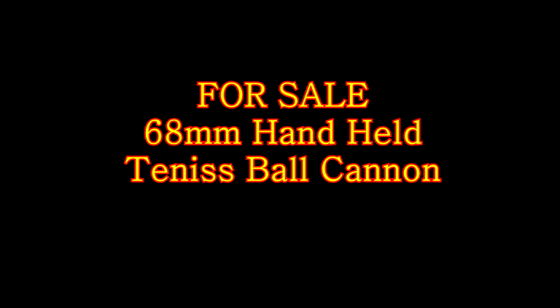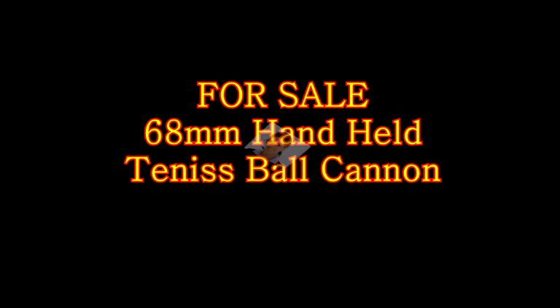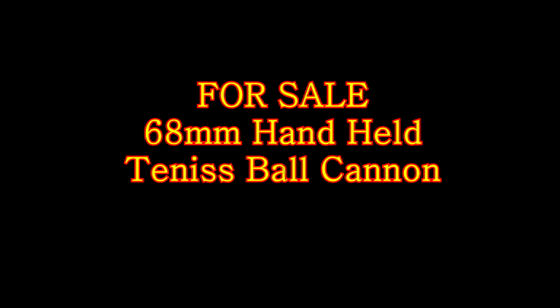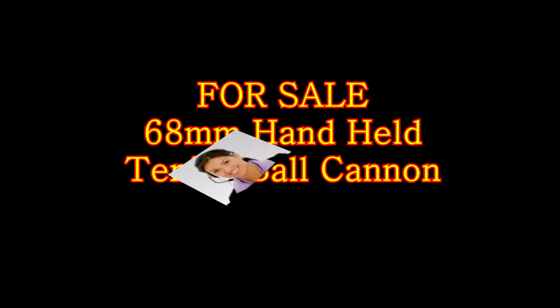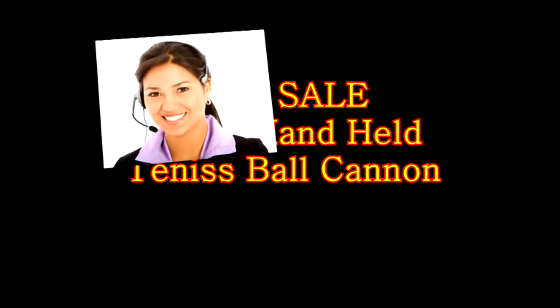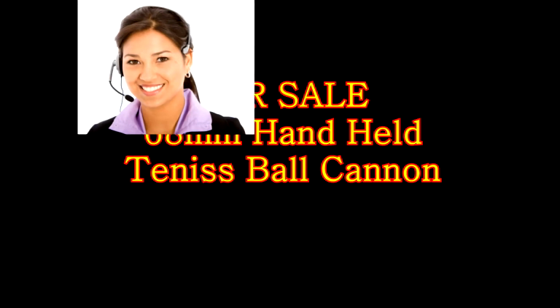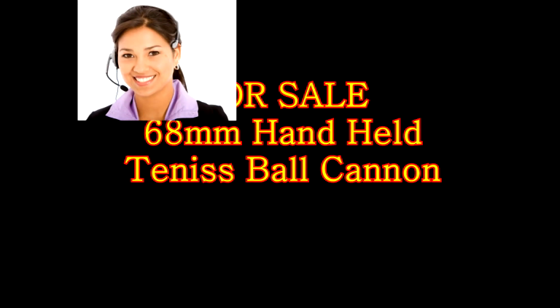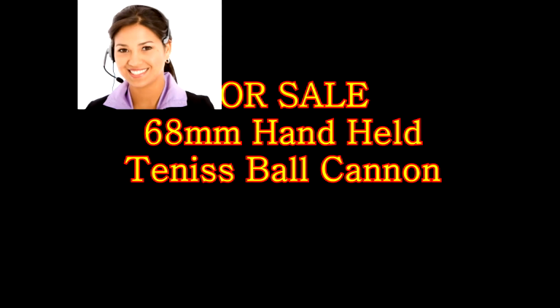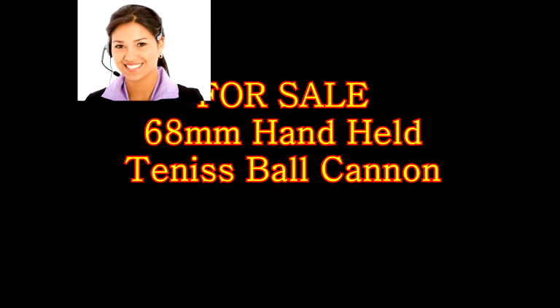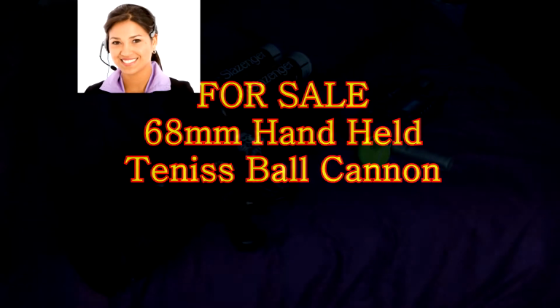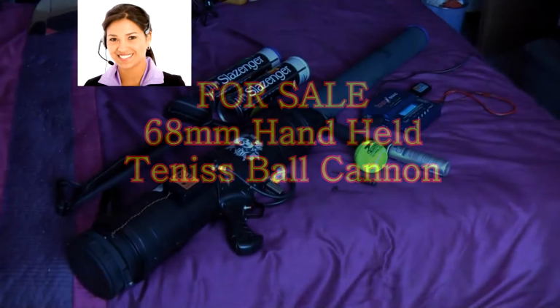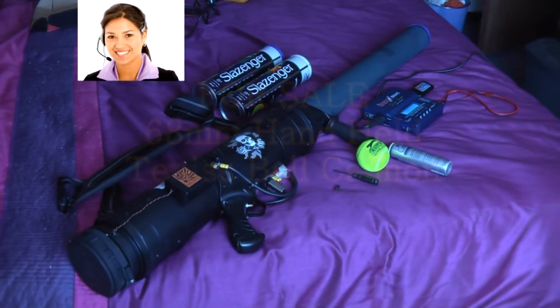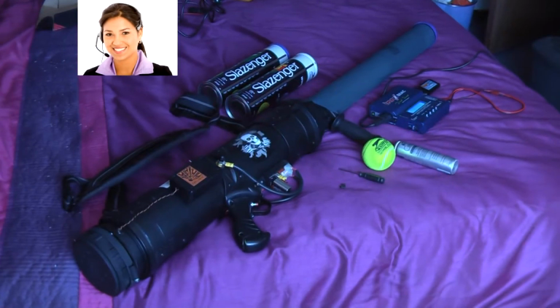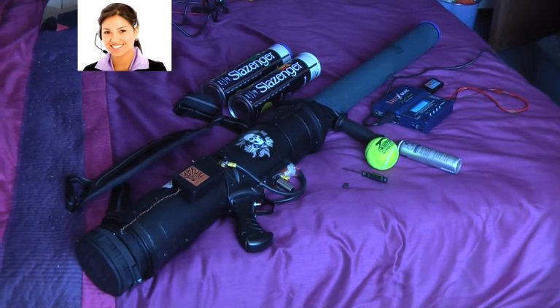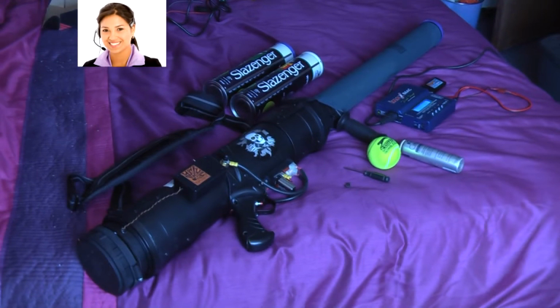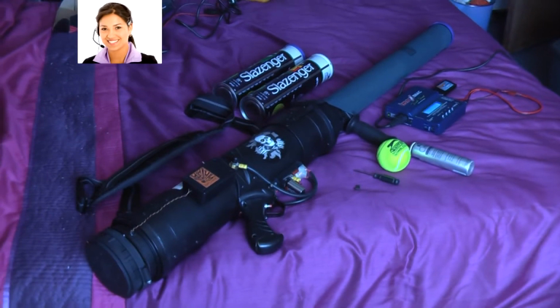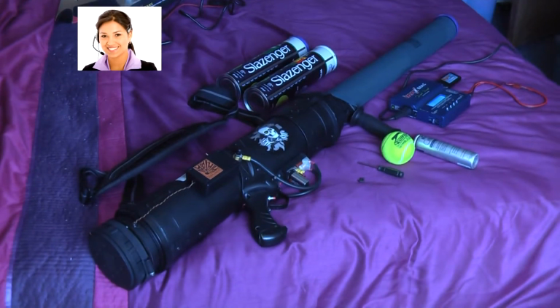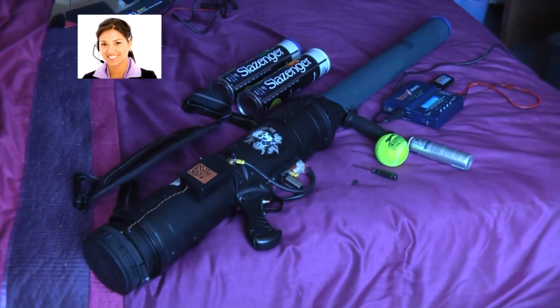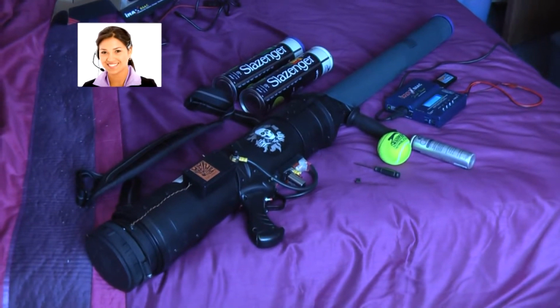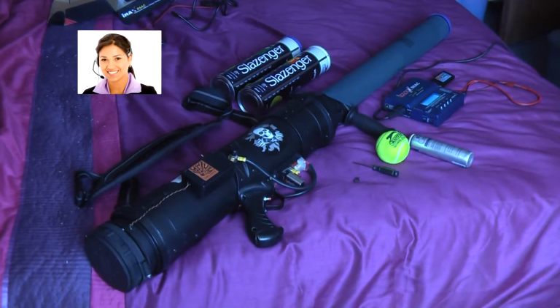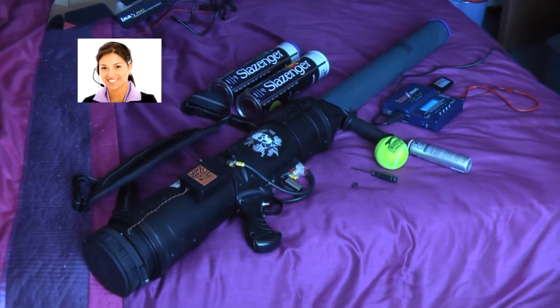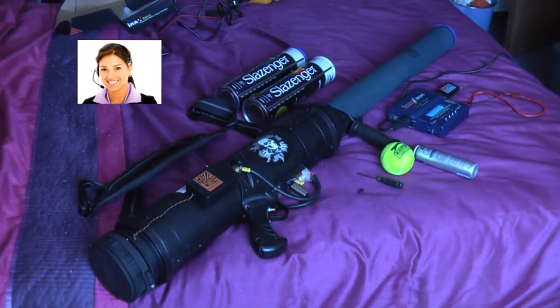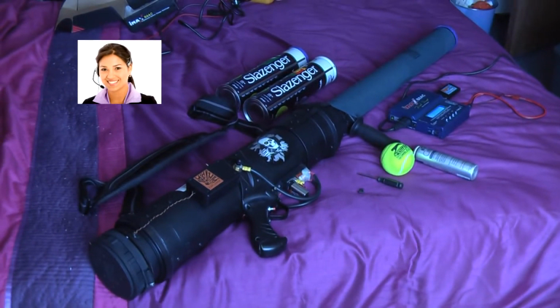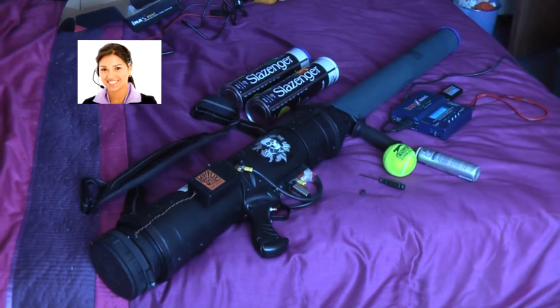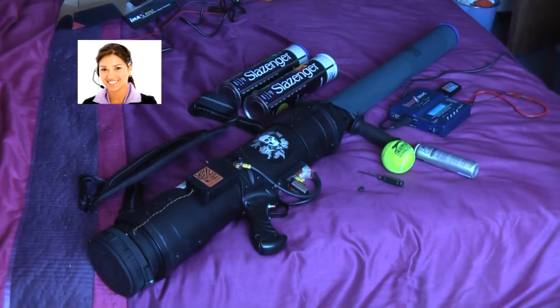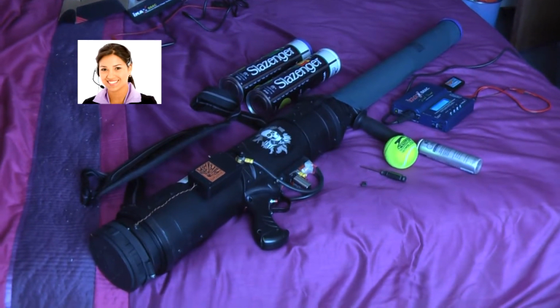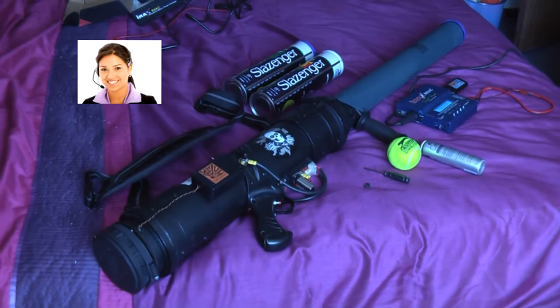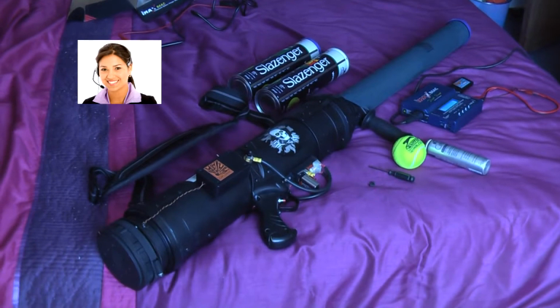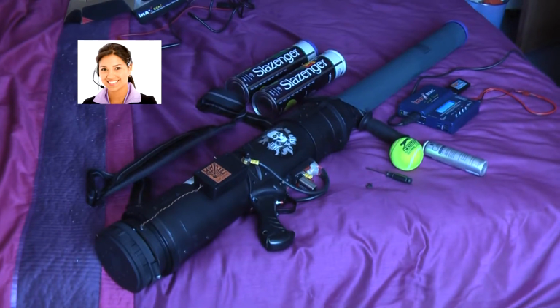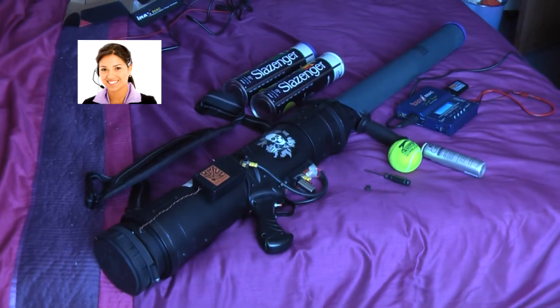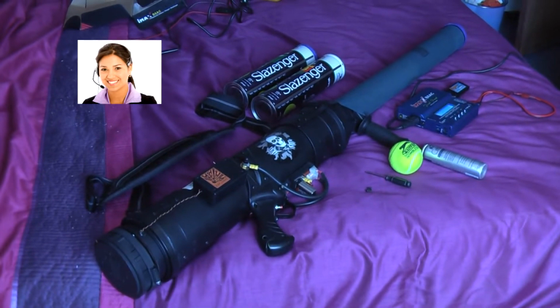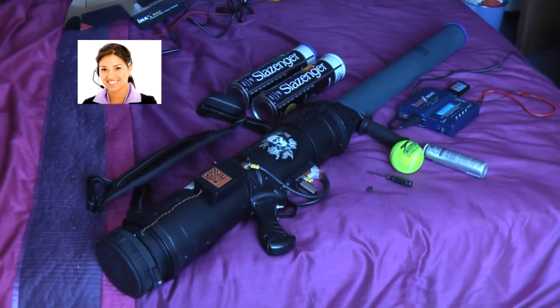Hi! My name is Georgia, and I am here today on behalf of my friend Colin Poulter, to tell you about his 68mm tennis ball cannon, which he has now for sale.